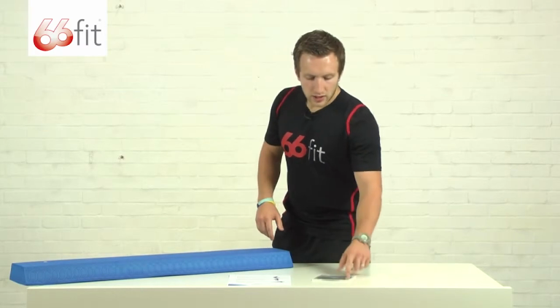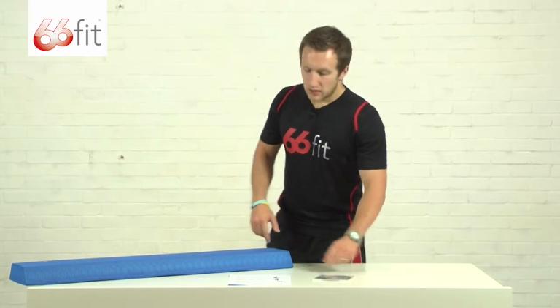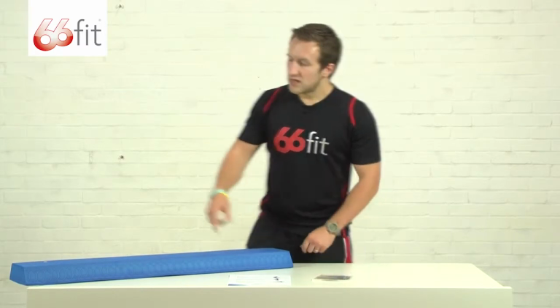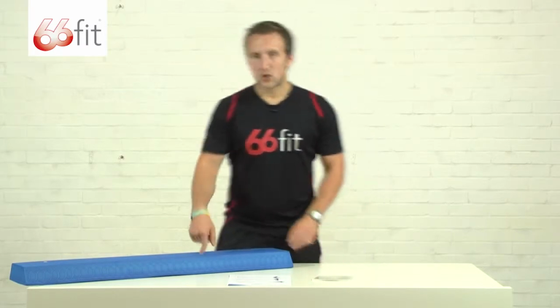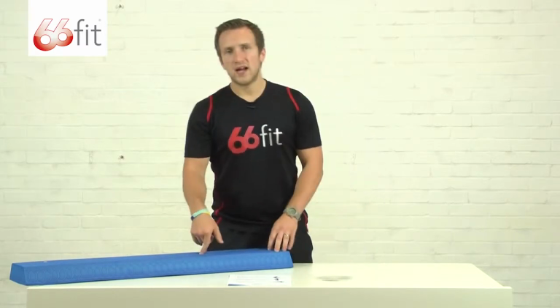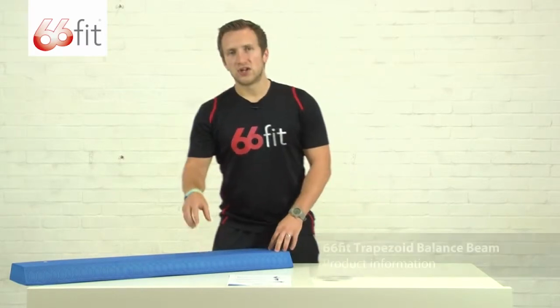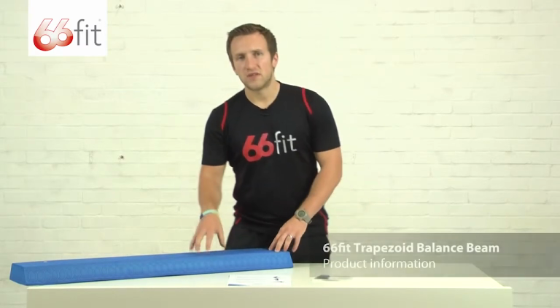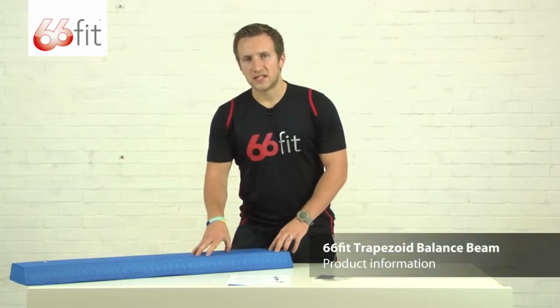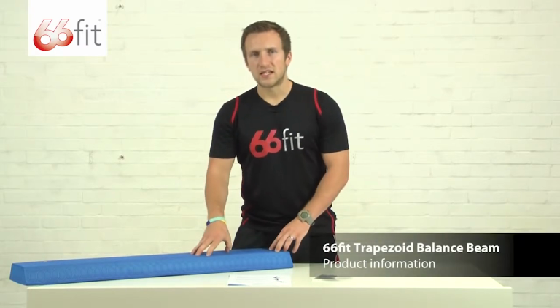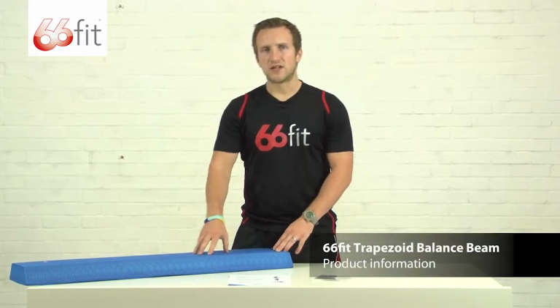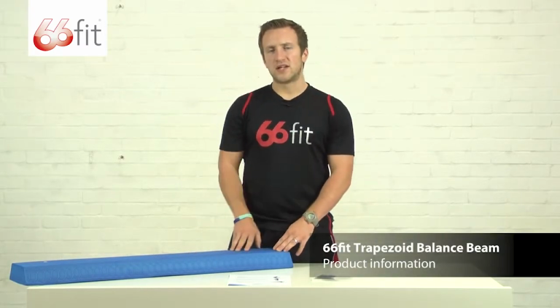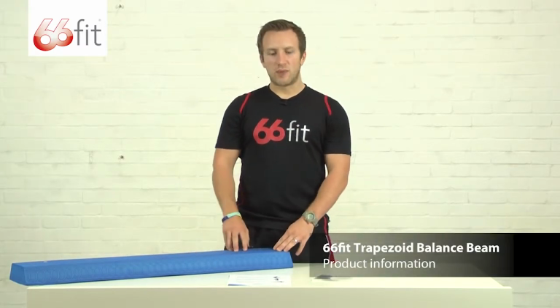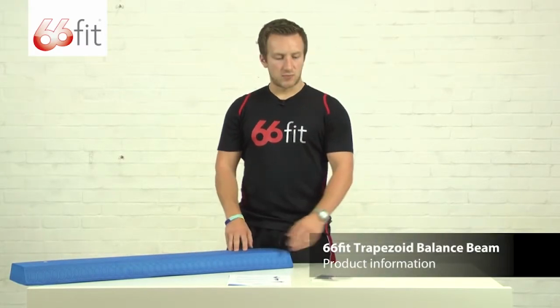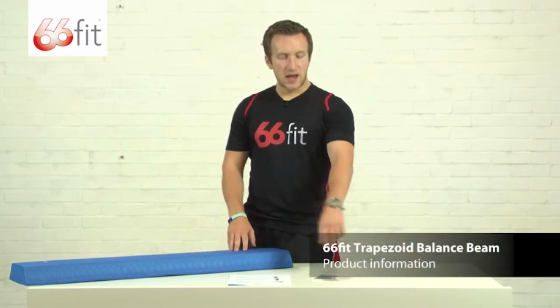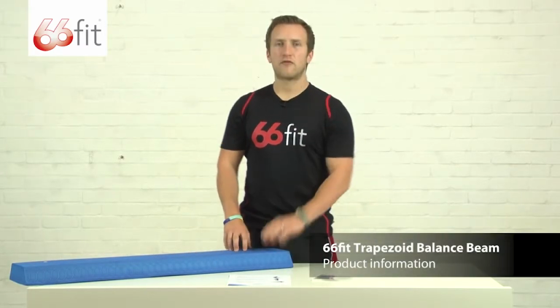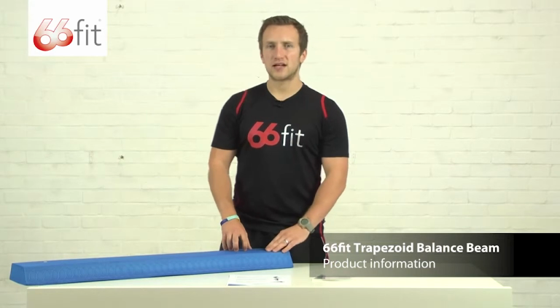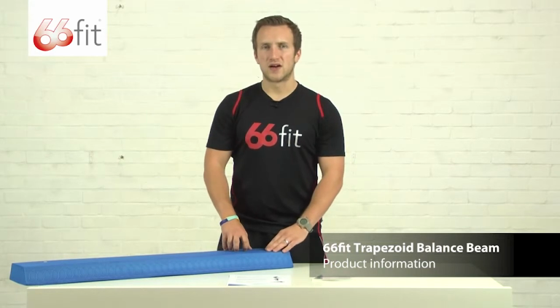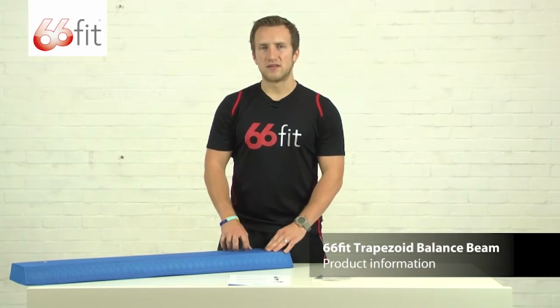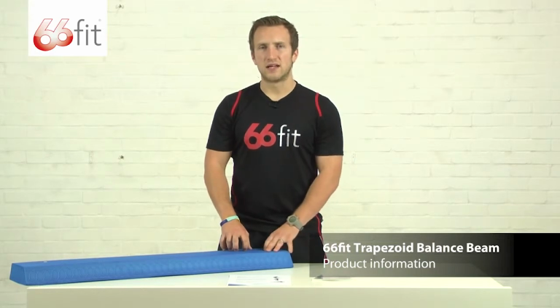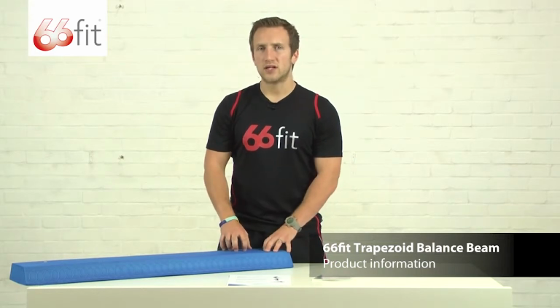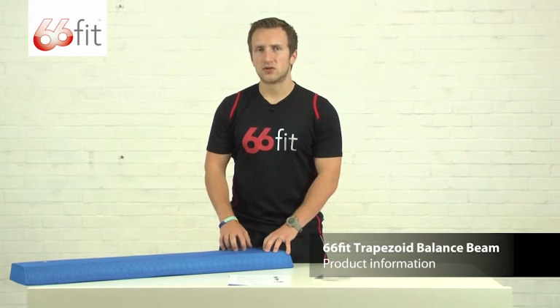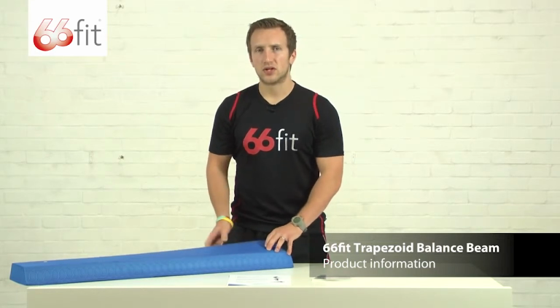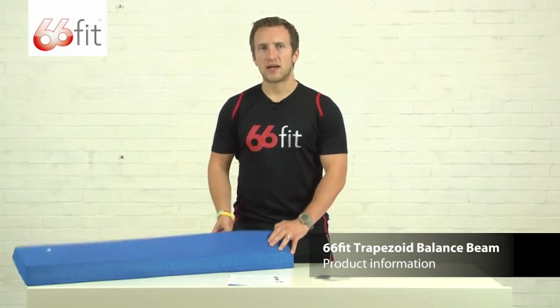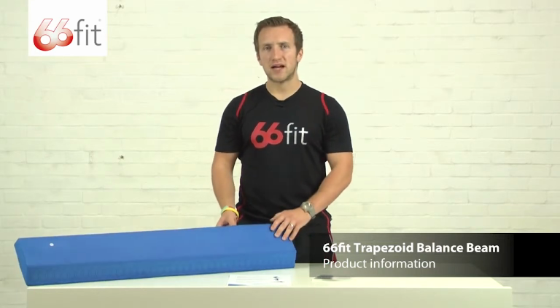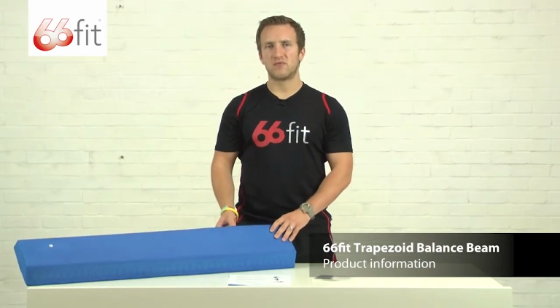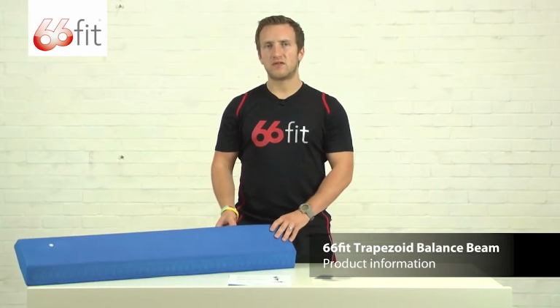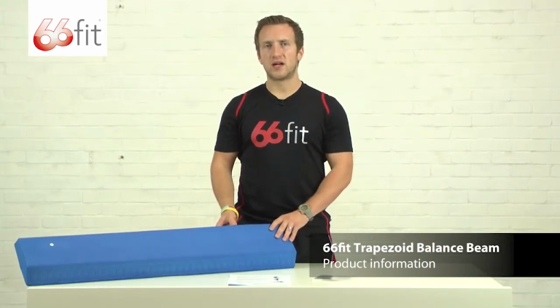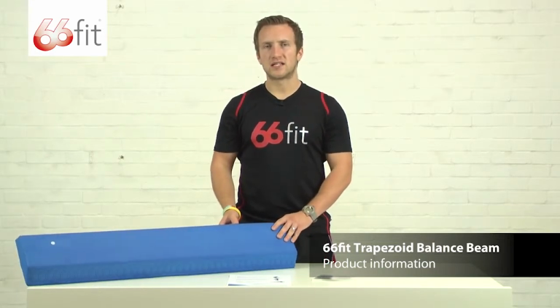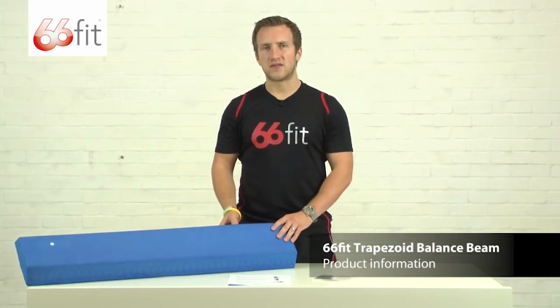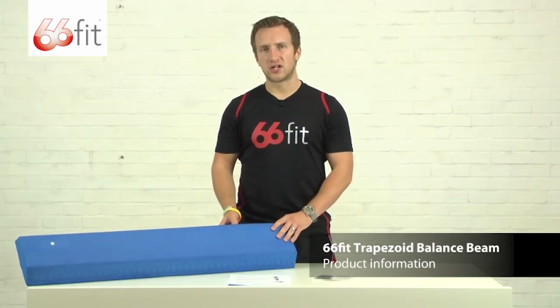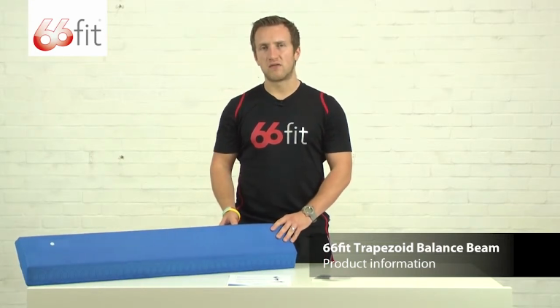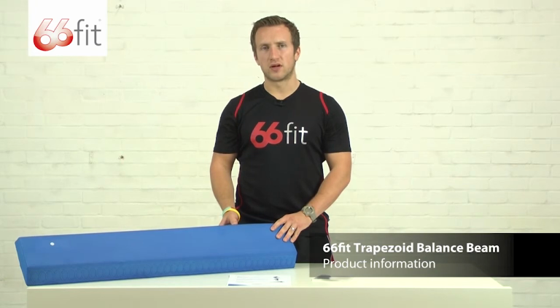The unbeatable combination of this 66-fit trapezoid balance beam and the free exercise DVD will ensure that you get maximum value for money and satisfaction out of your product.